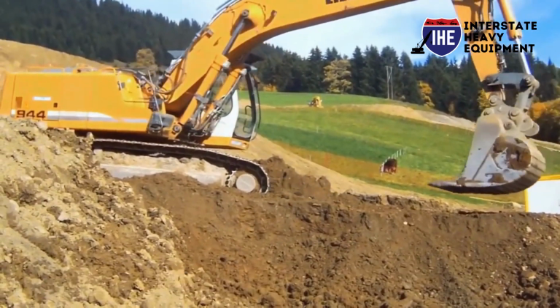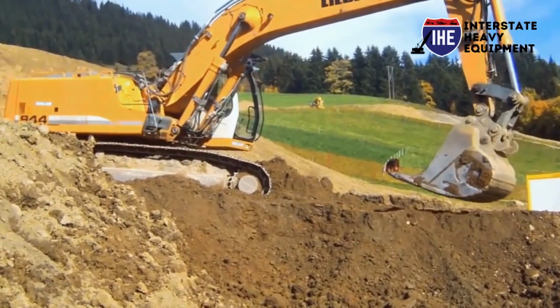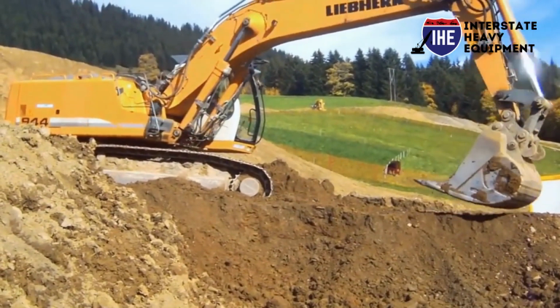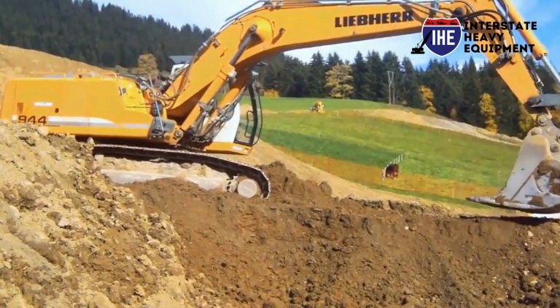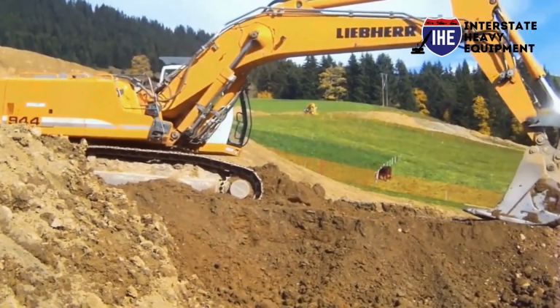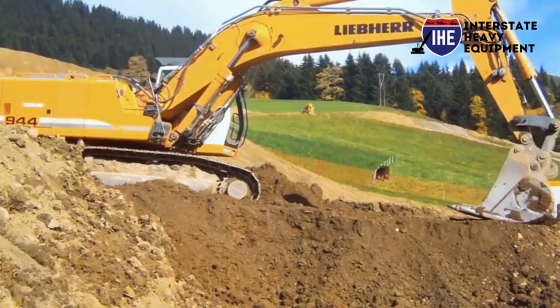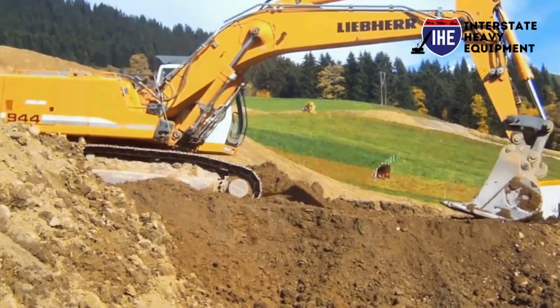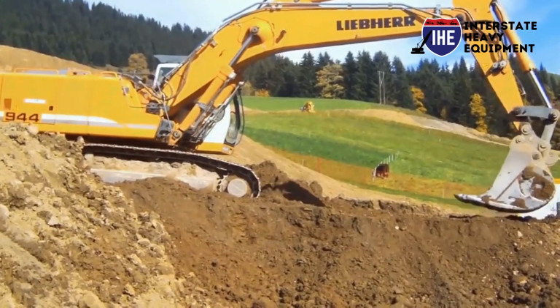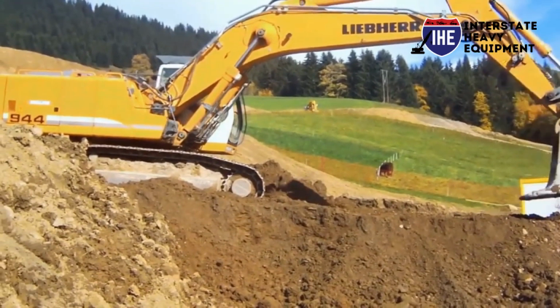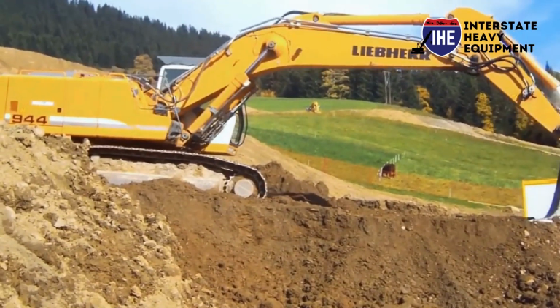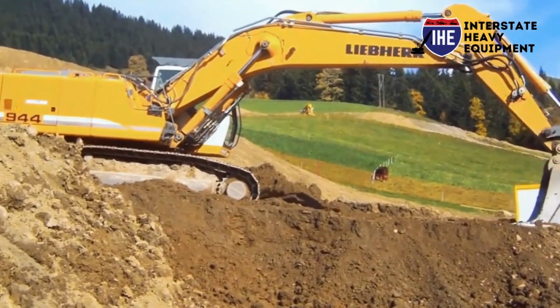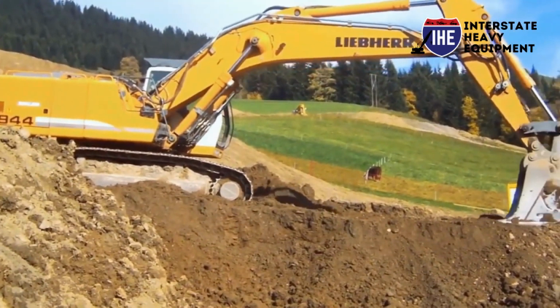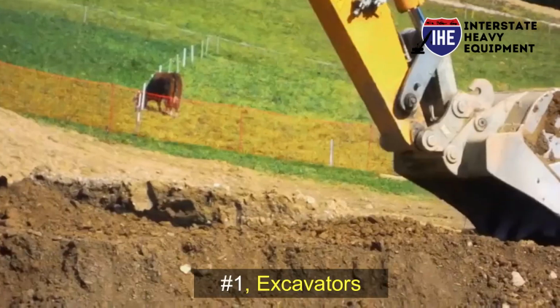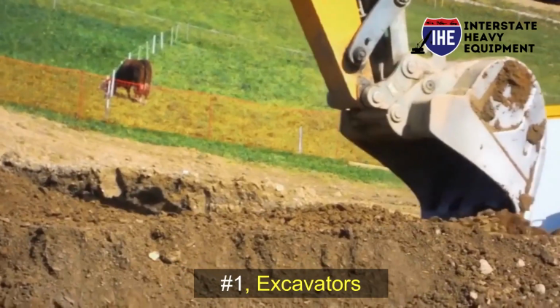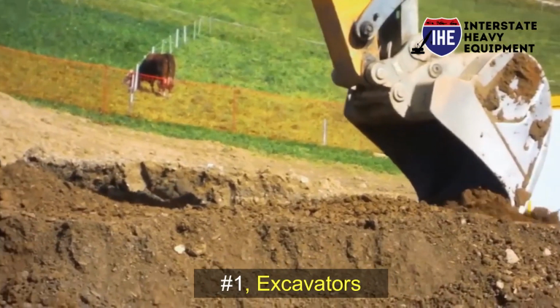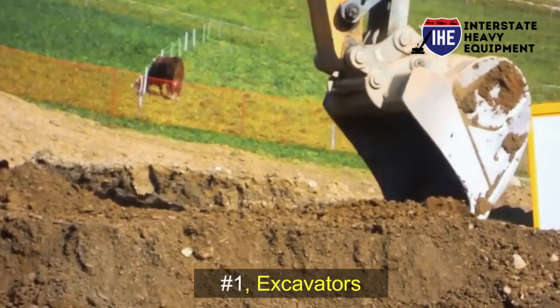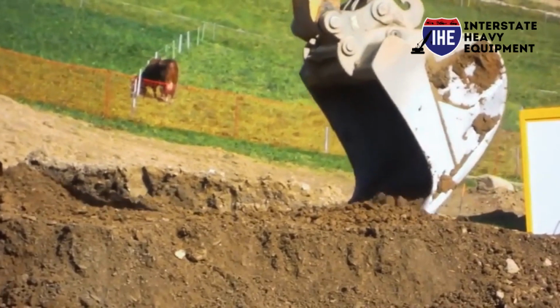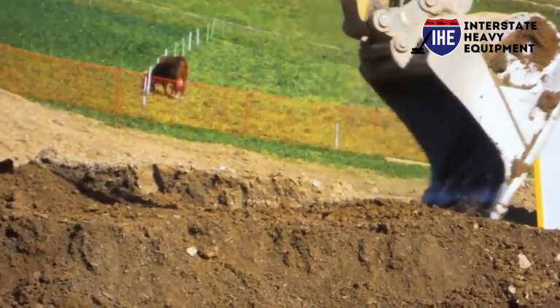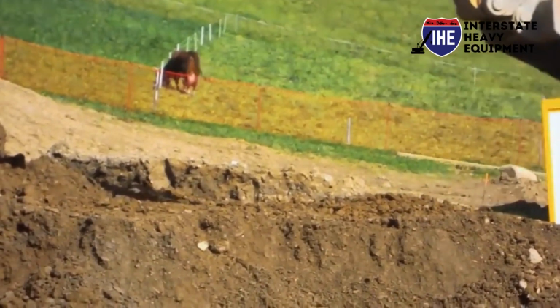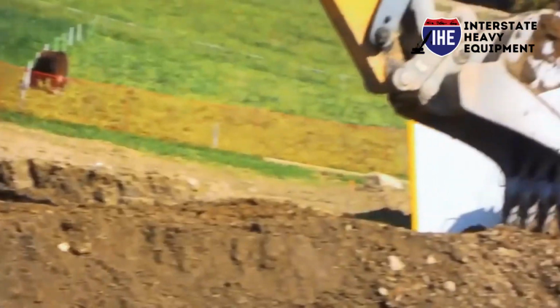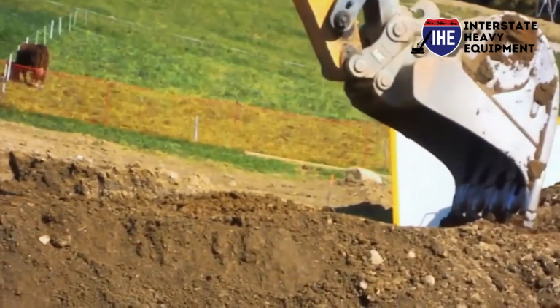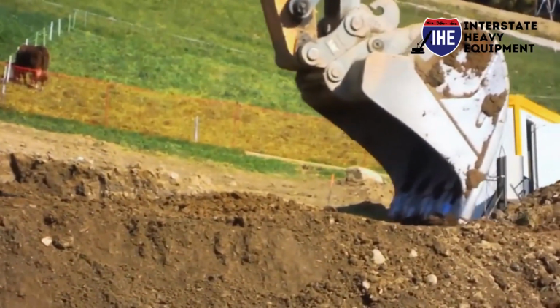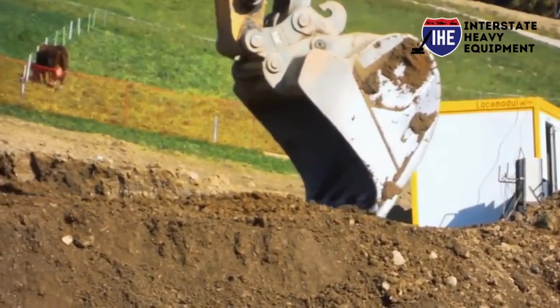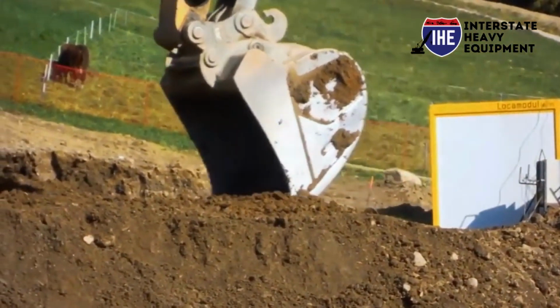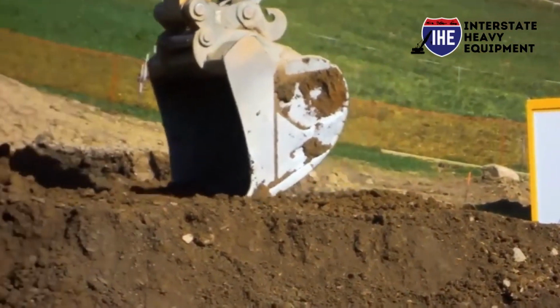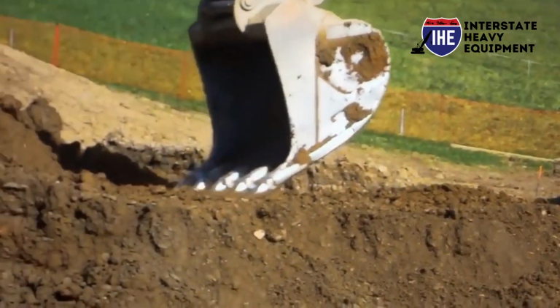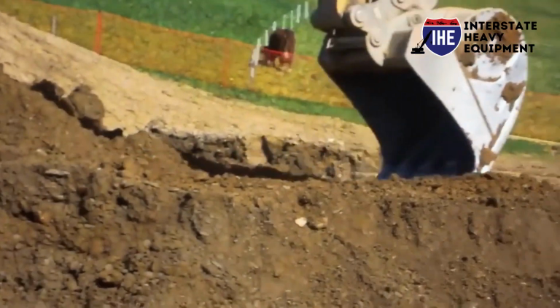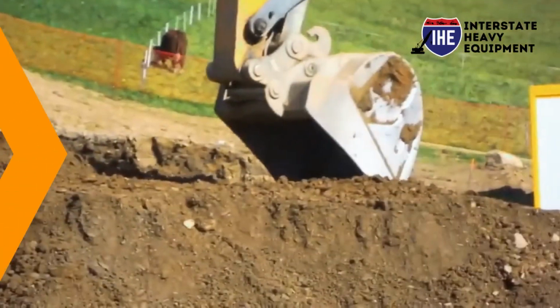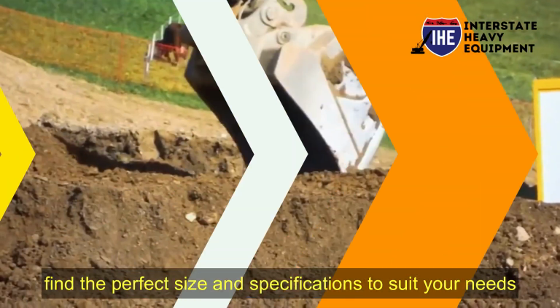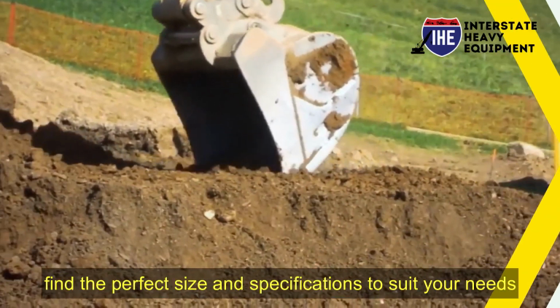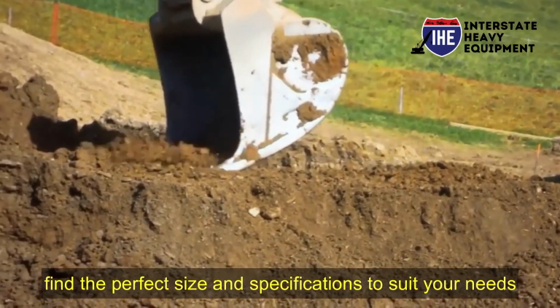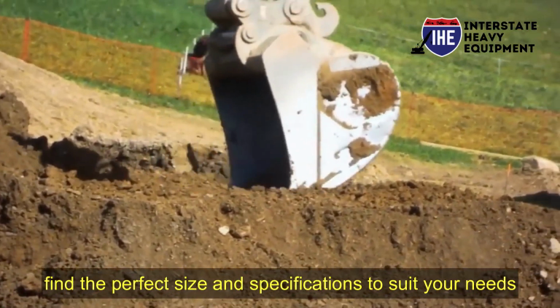Discover the essential construction equipment every site needs. Number one: excavators. From digging foundations to moving heavy materials, excavators are a must-have for any construction project. Find the perfect size and specifications to suit your needs.